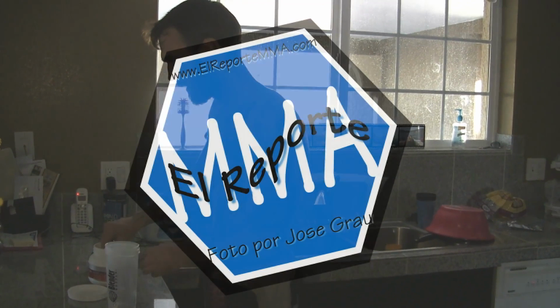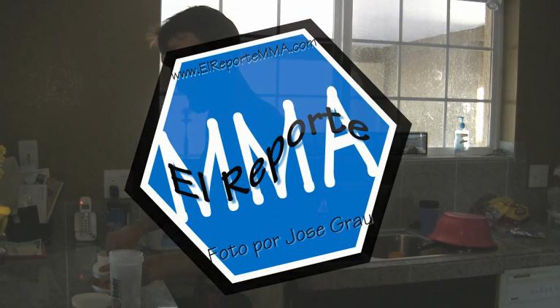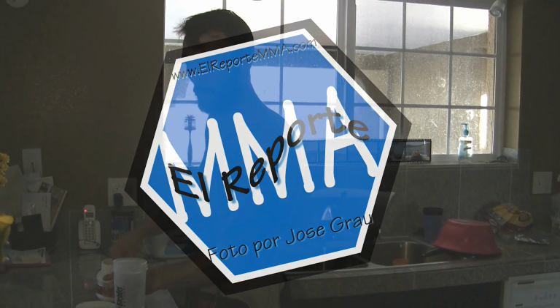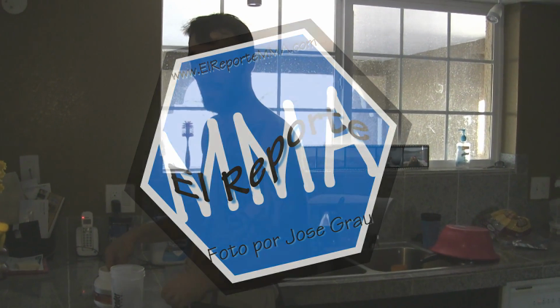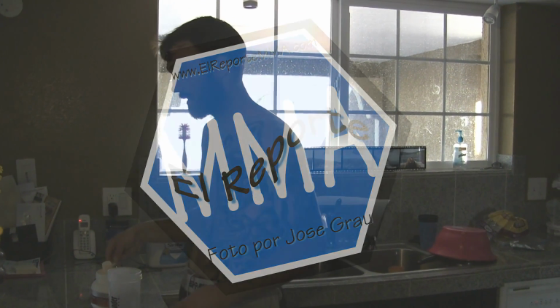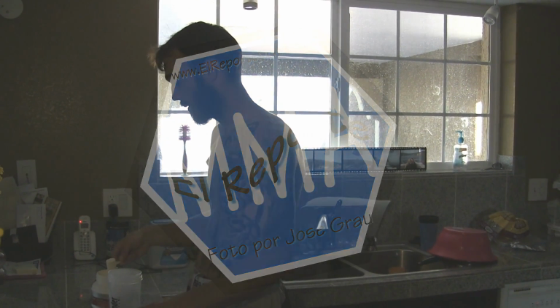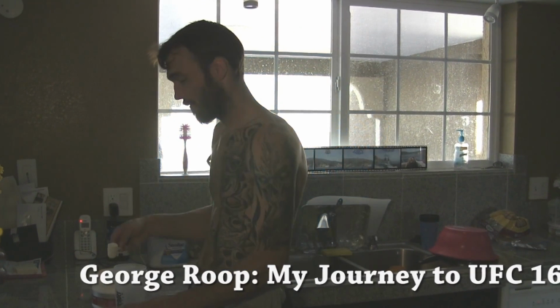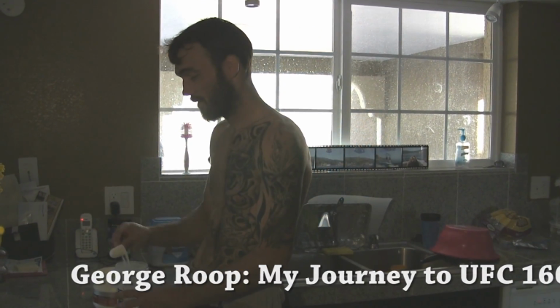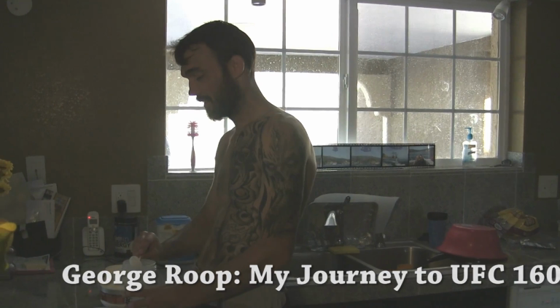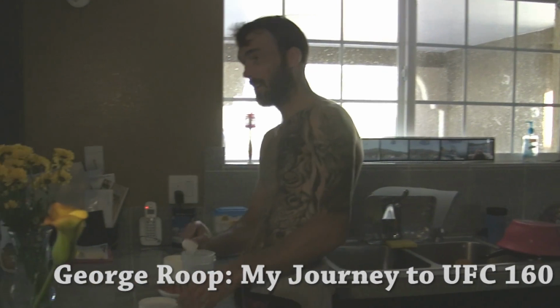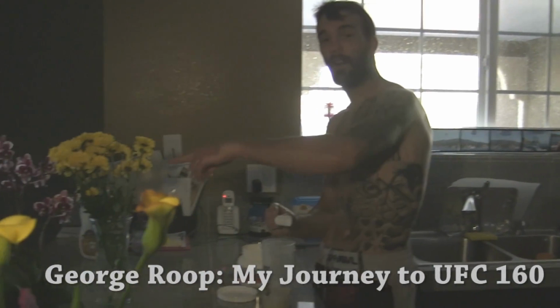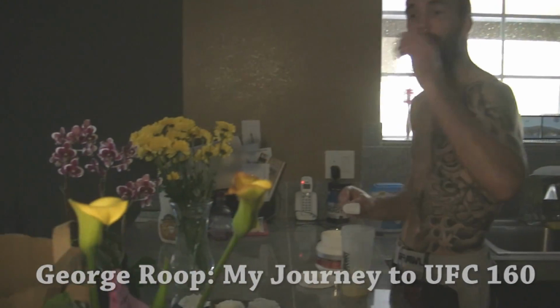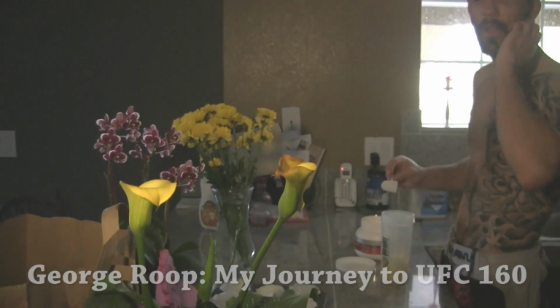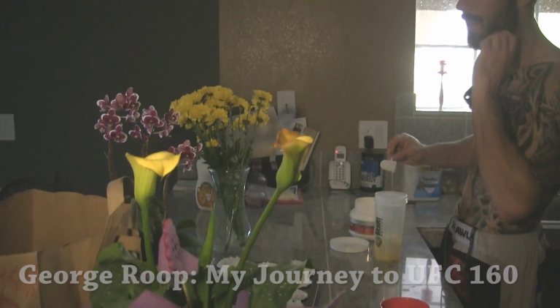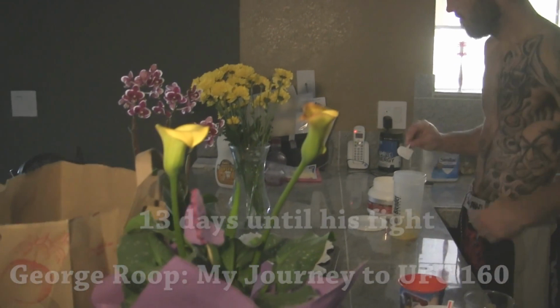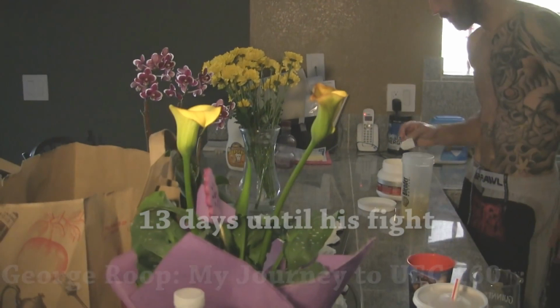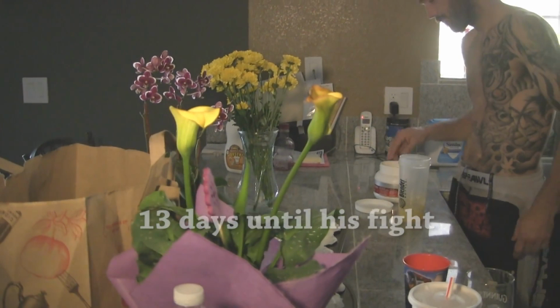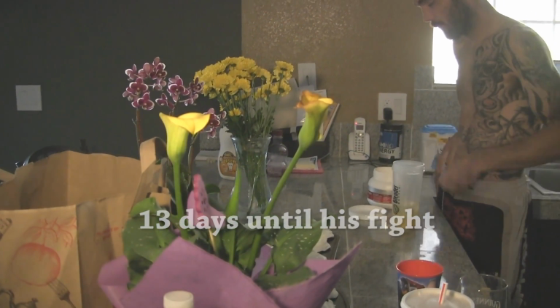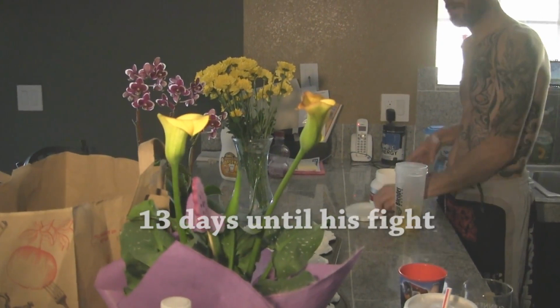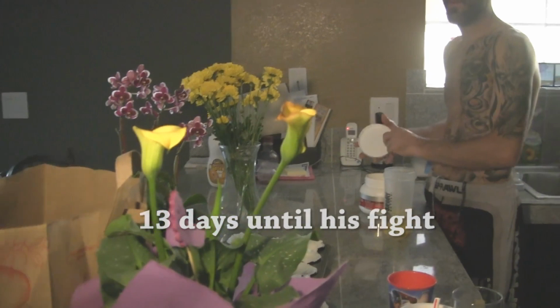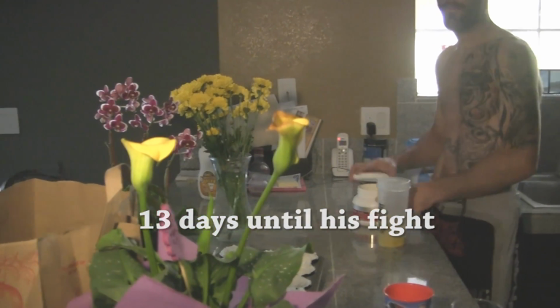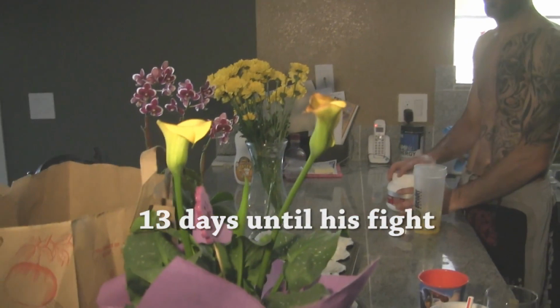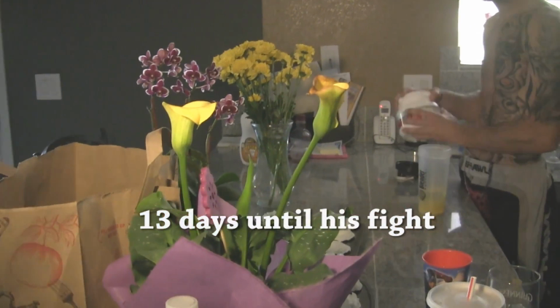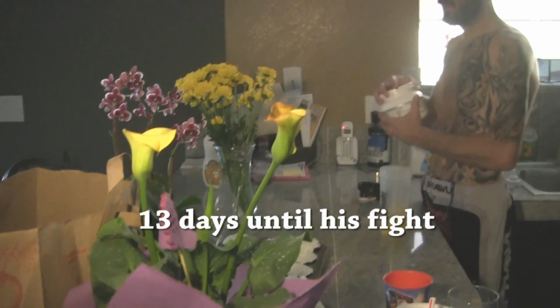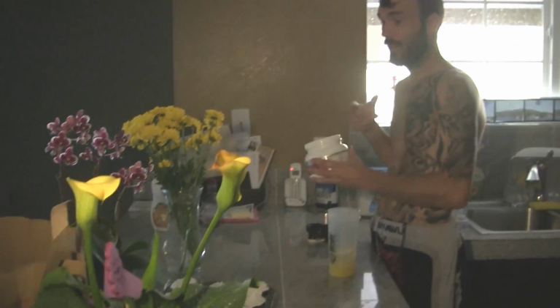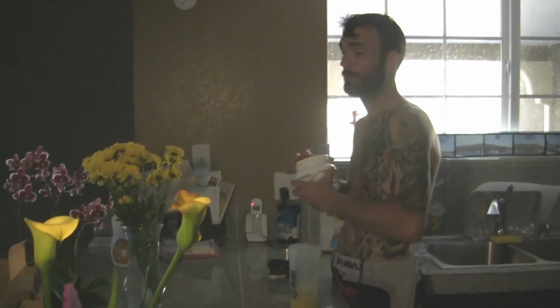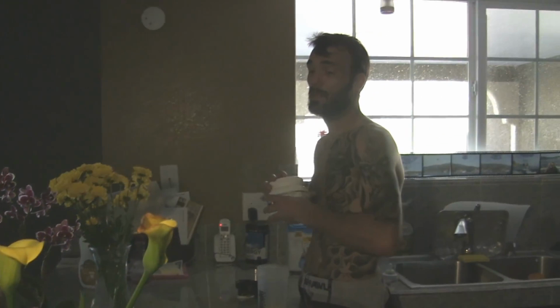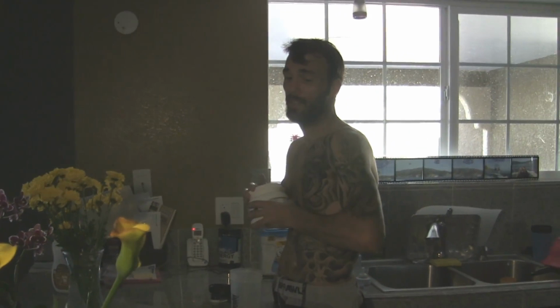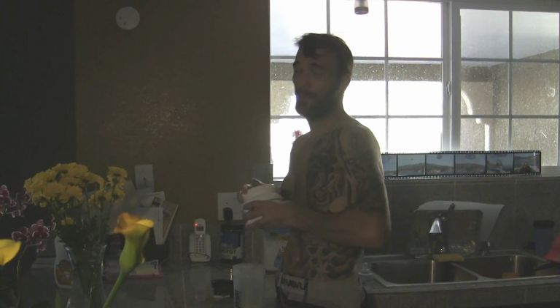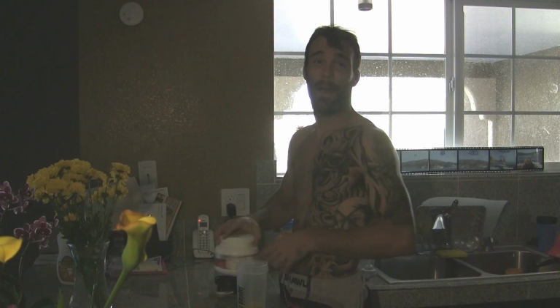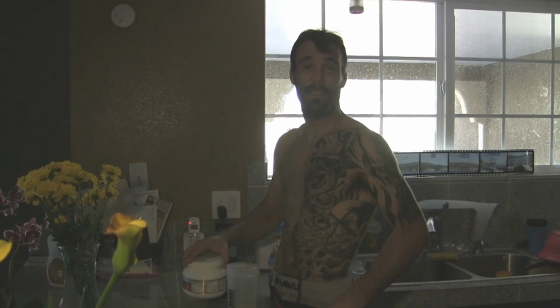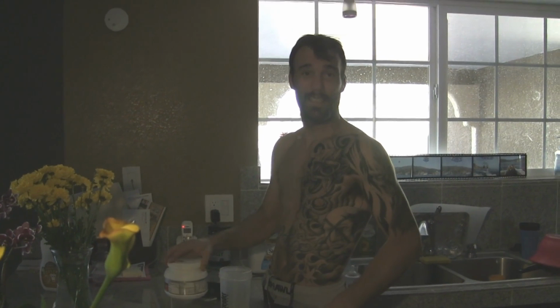Today is Mother's Day, so that's why we have all the flowers here. We have two moms — my wife and my mother-in-law. Best mothers in the world, so happy Mother's Day to them.